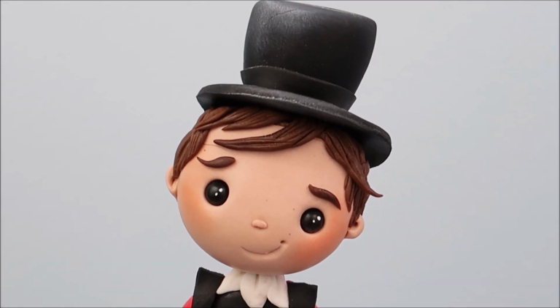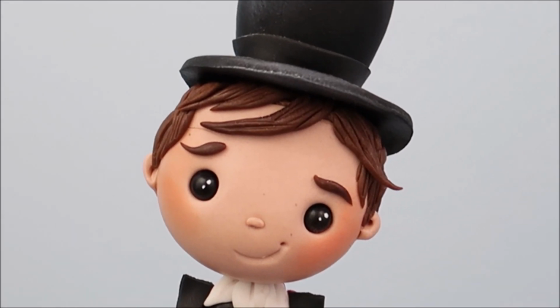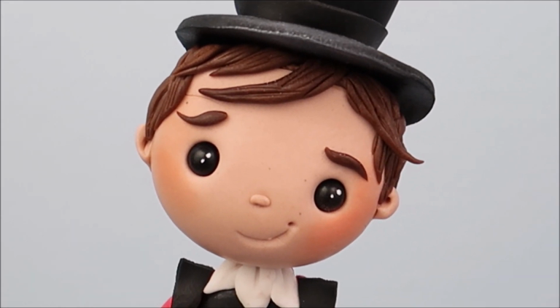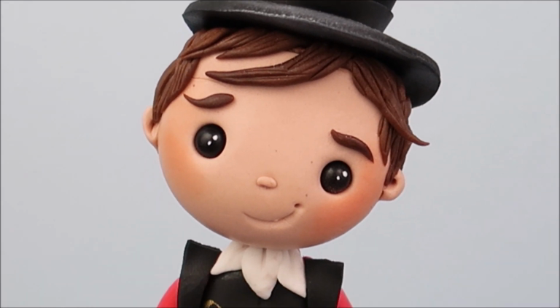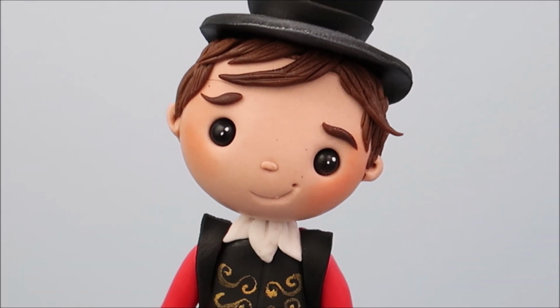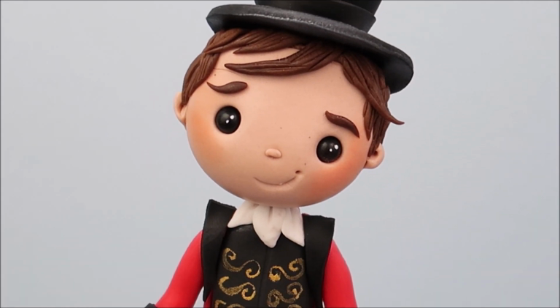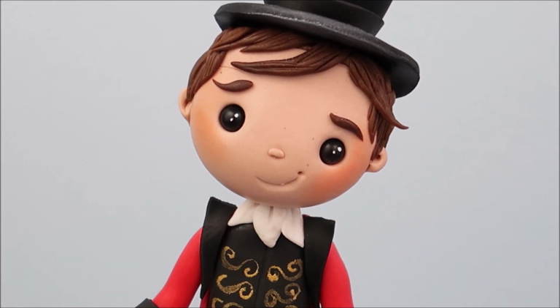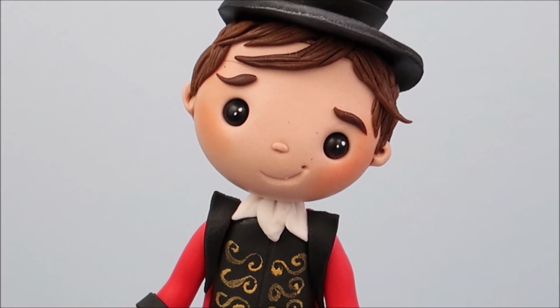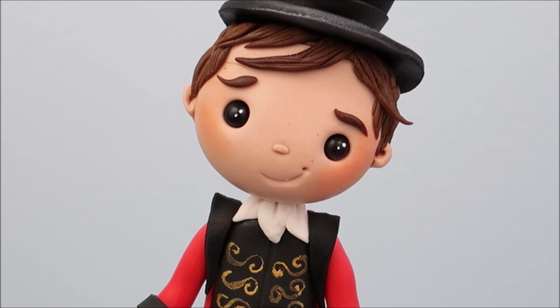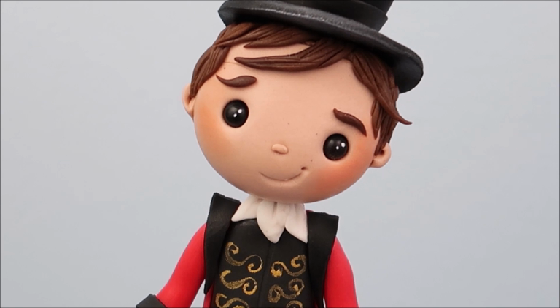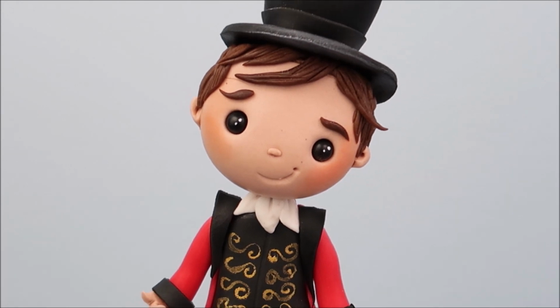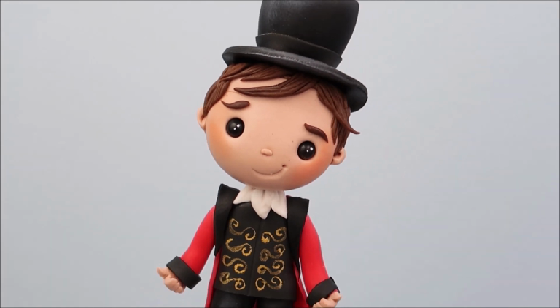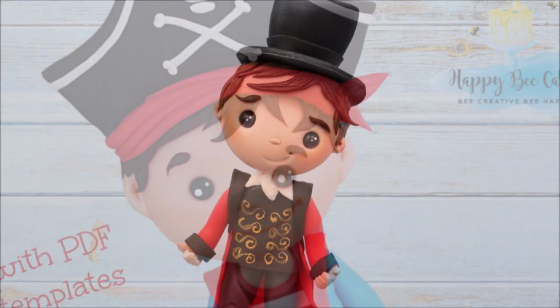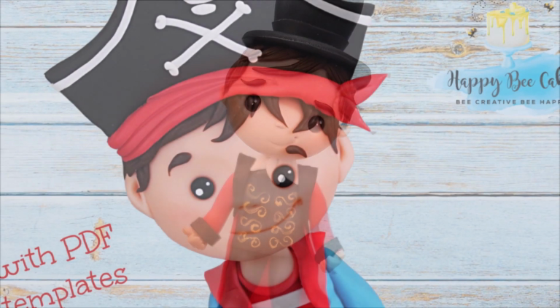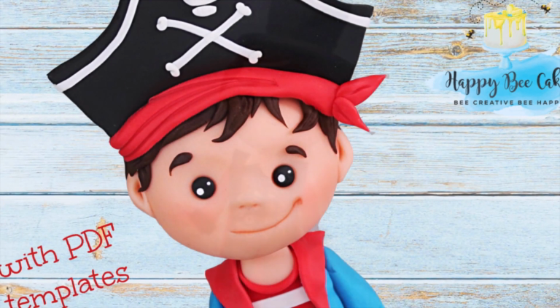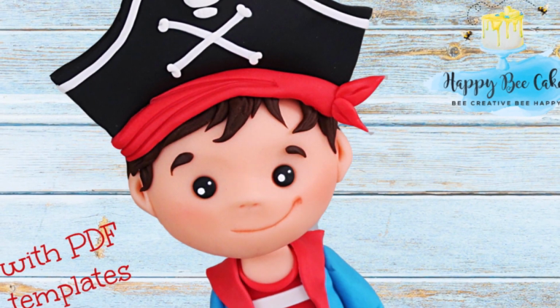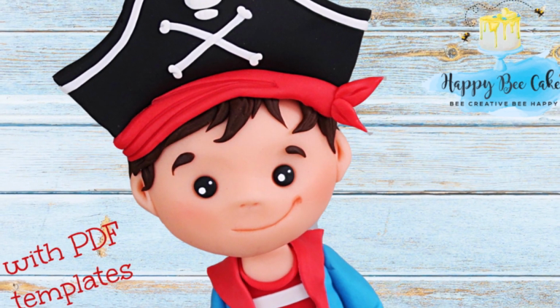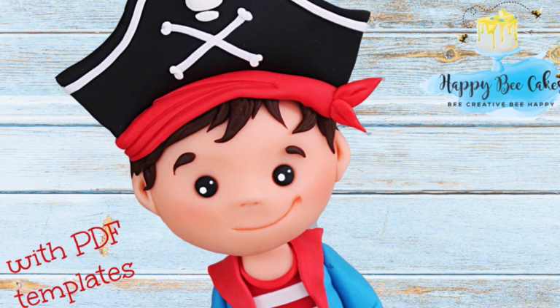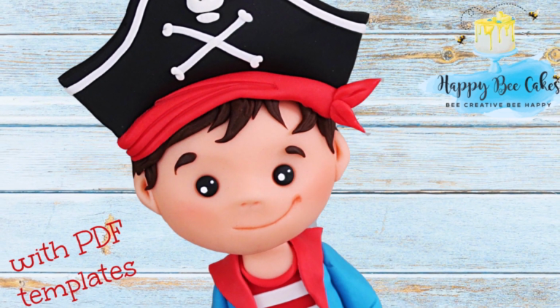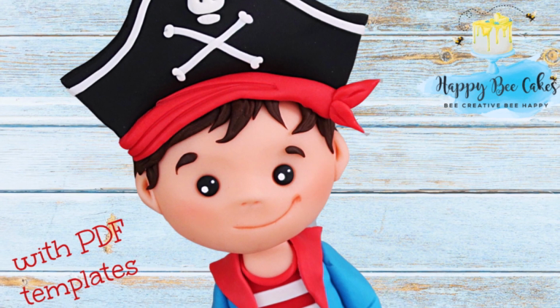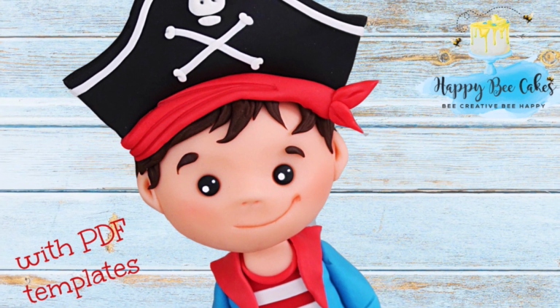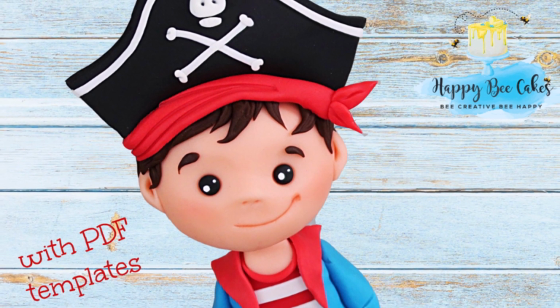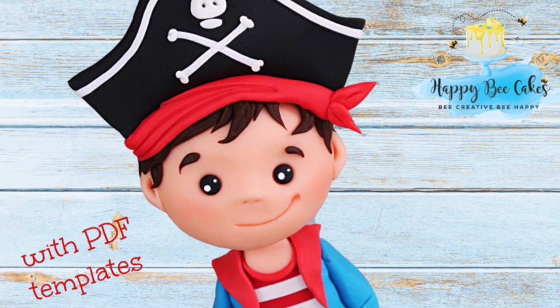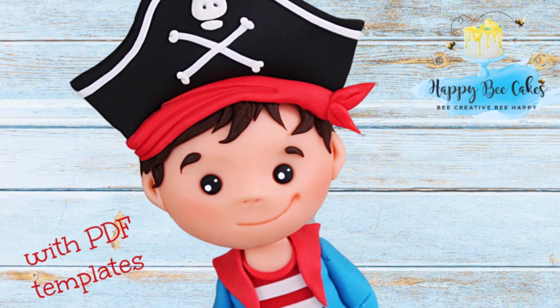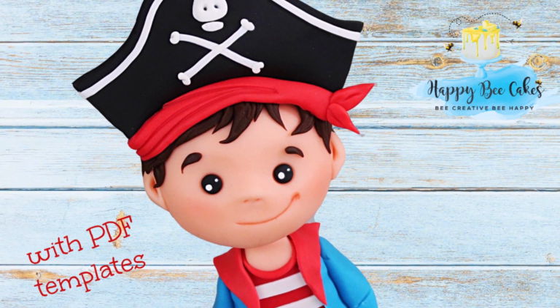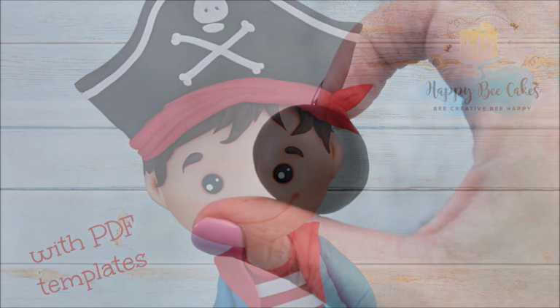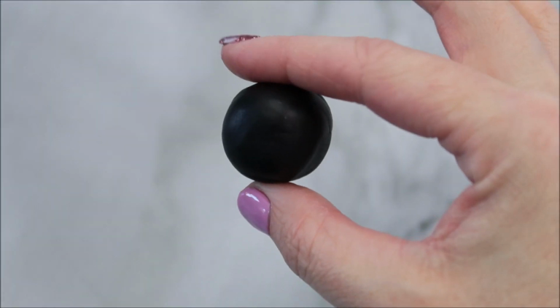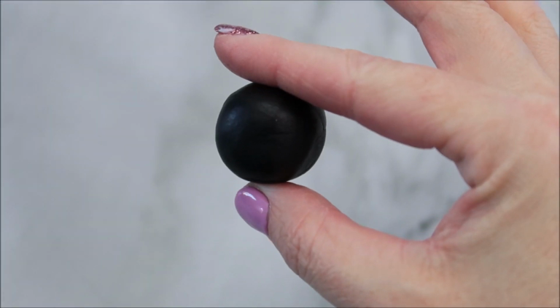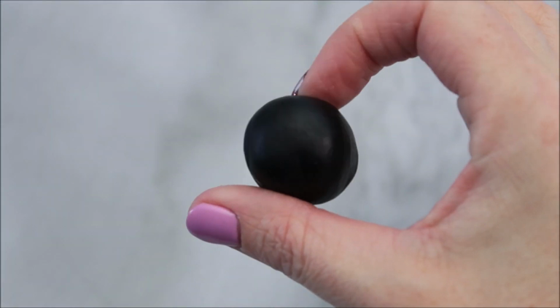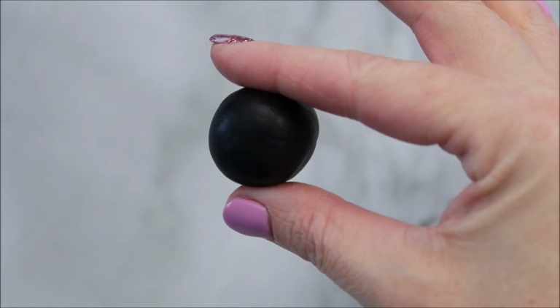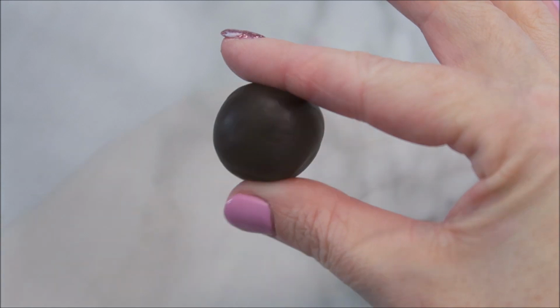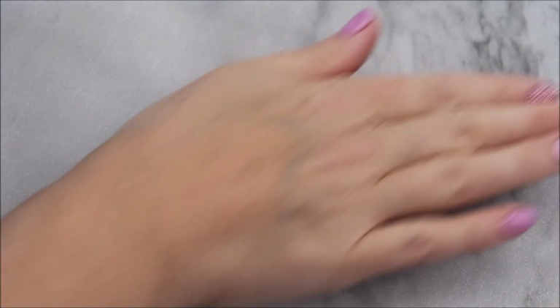Hey Happy Bees! It's Amanda and this week we're going to make a cute little P.T. Barnum from The Greatest Showman. If you need a little bit of extra help making this cake topper, you could use the templates from my Pirates tutorial. I'll put a link in the description below as well as a card up above if you want to check that out.